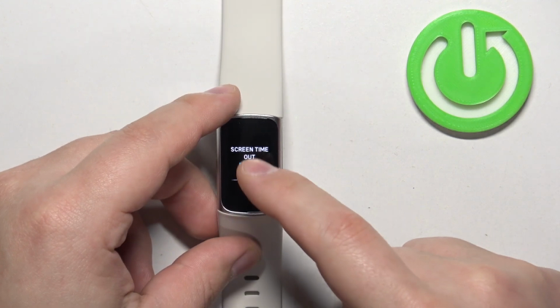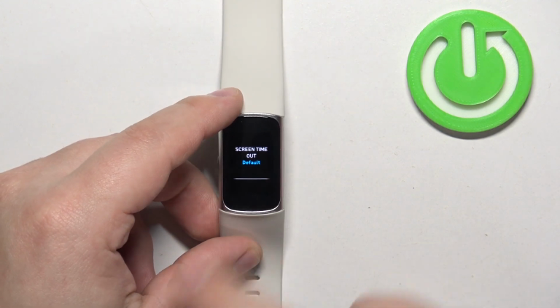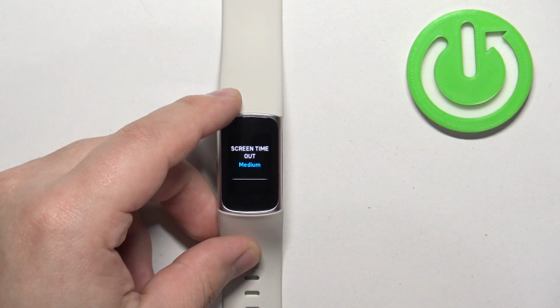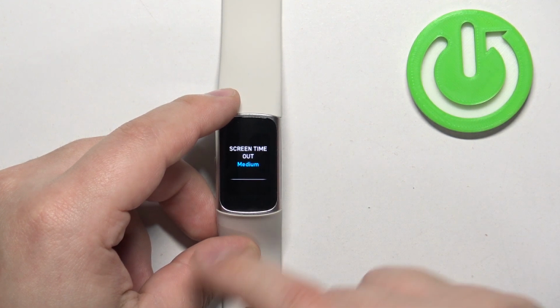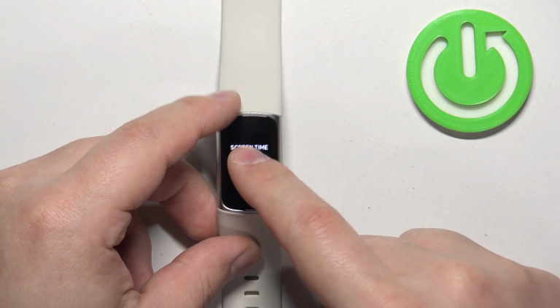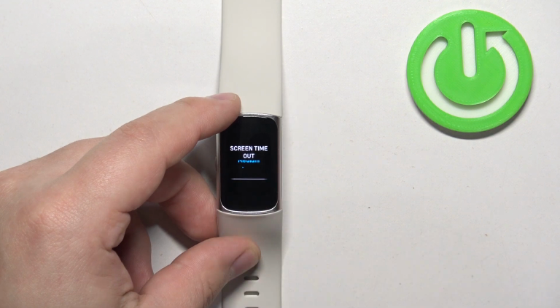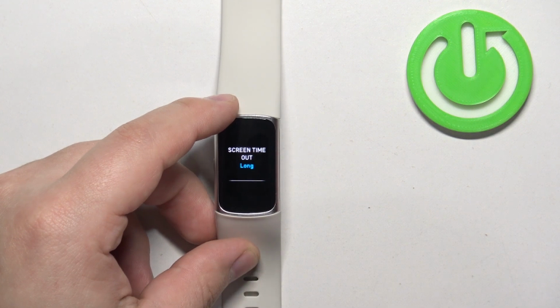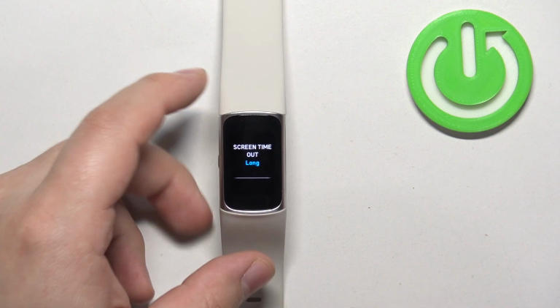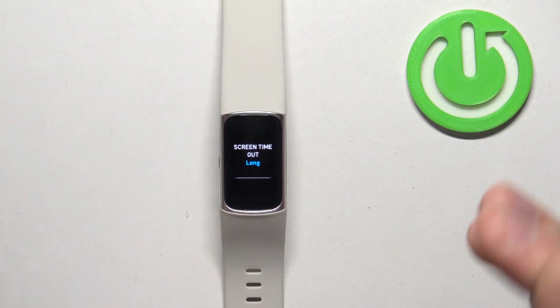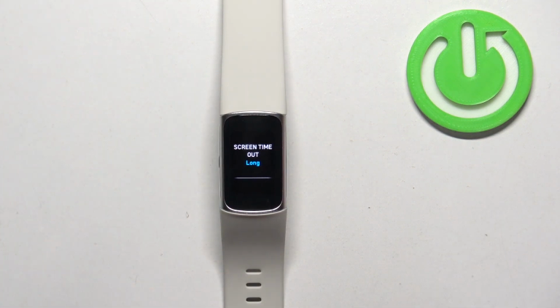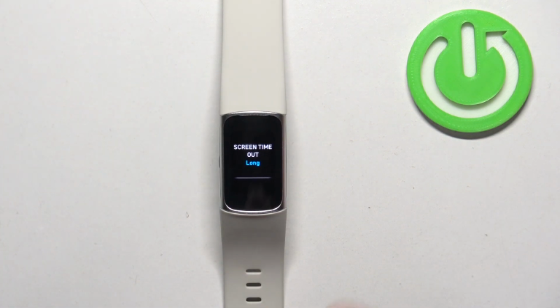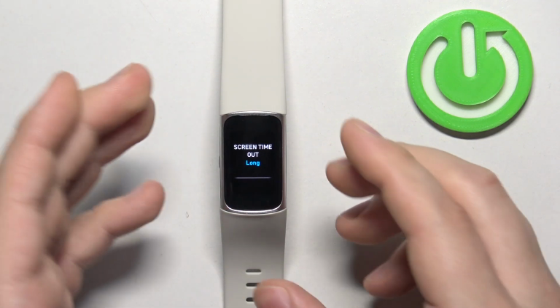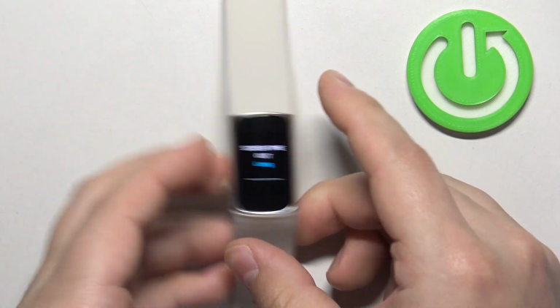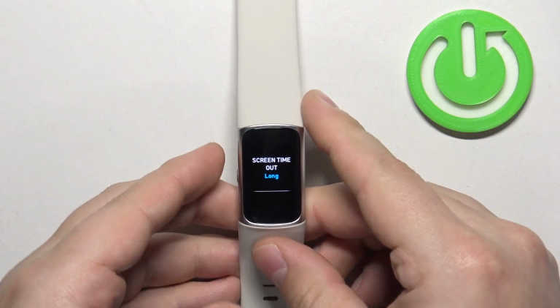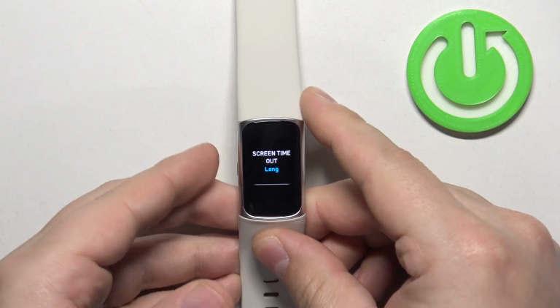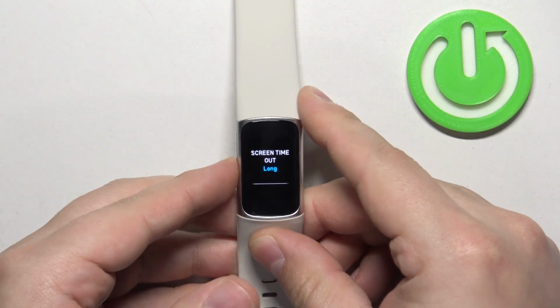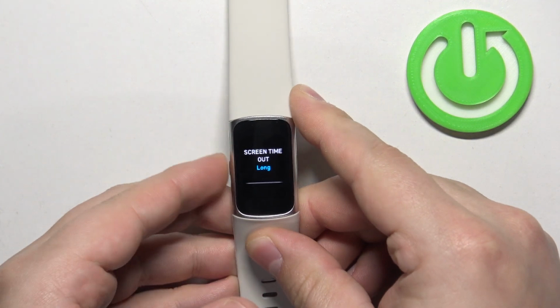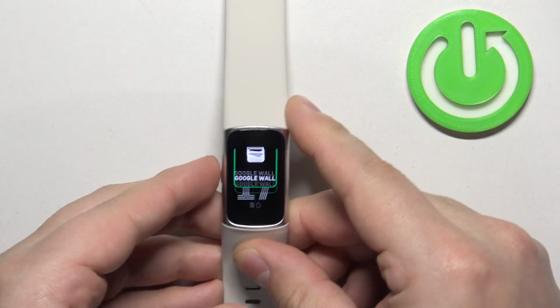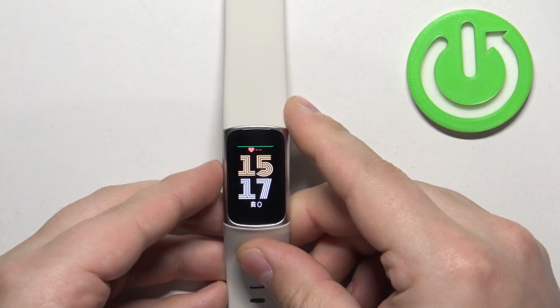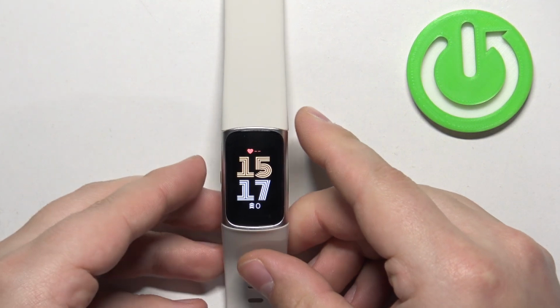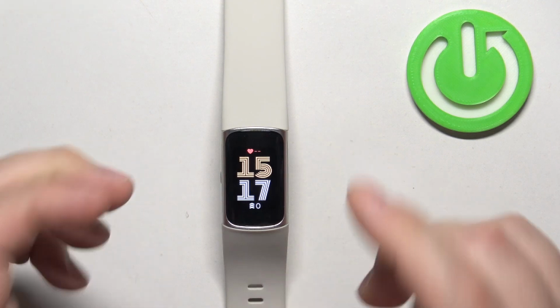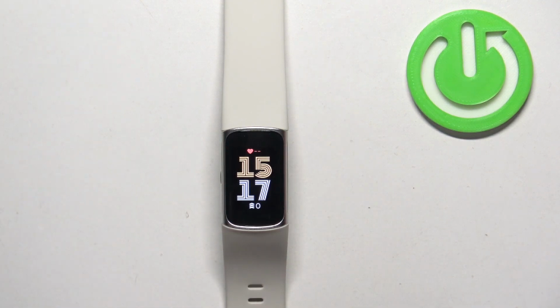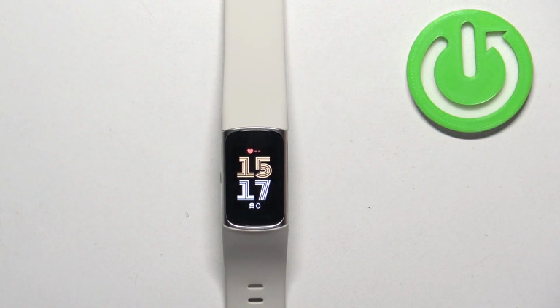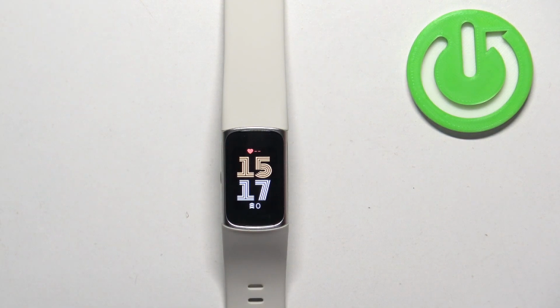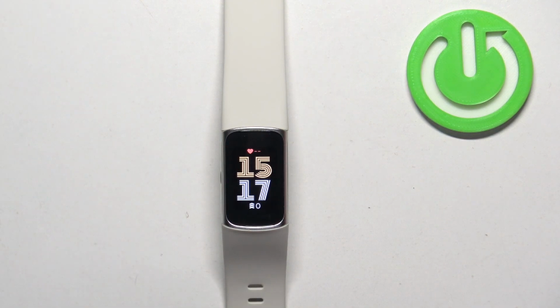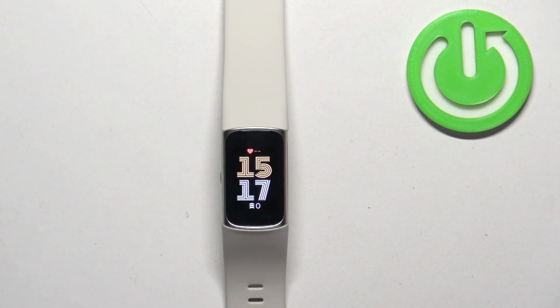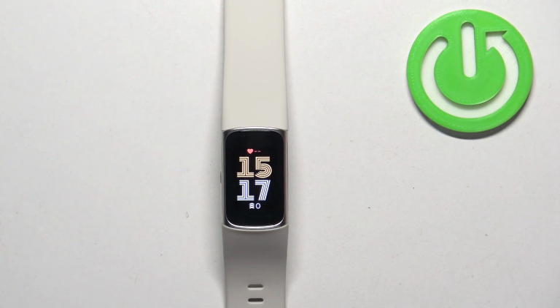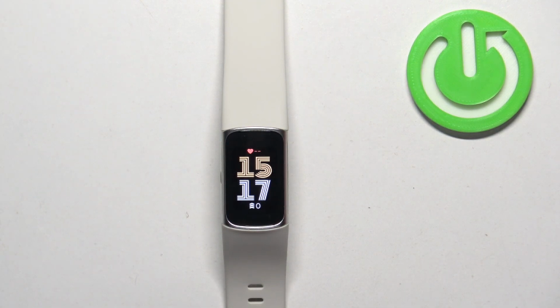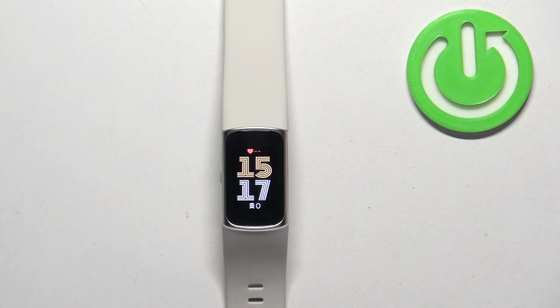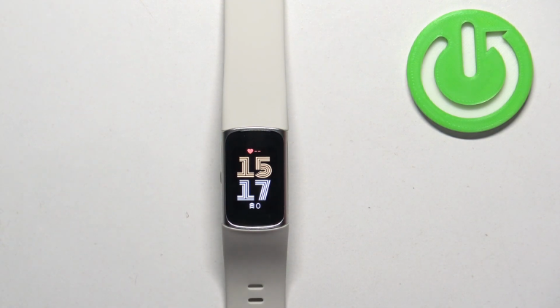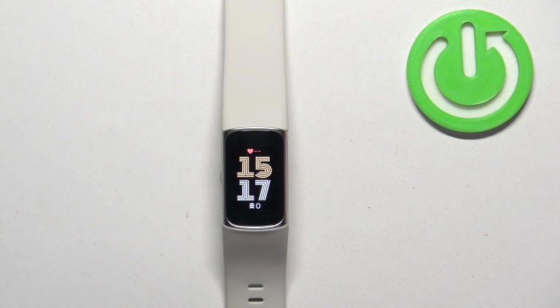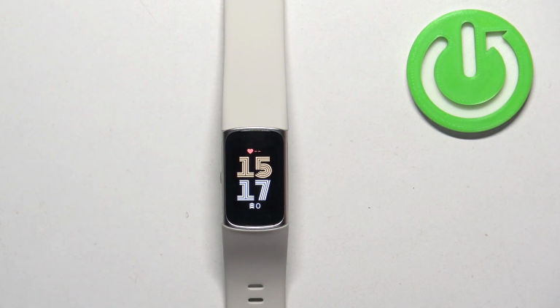We have default, medium, and long. Select the one you like, and once you're done press the side button to go back to the watch face. And that's how you change the screen timeout duration on the smartband.